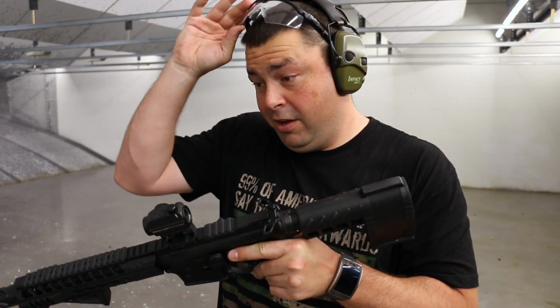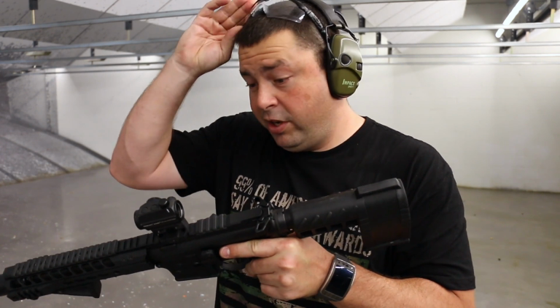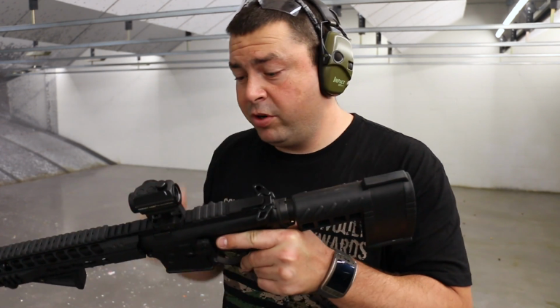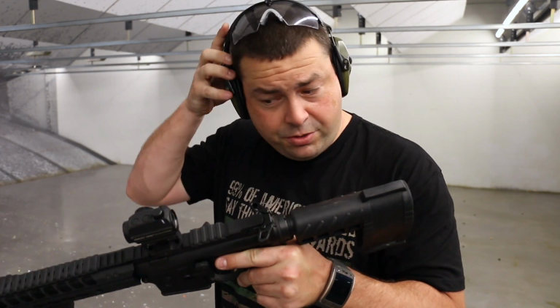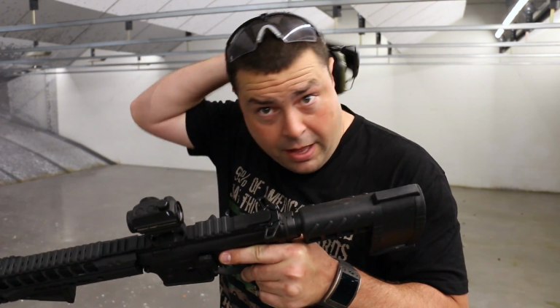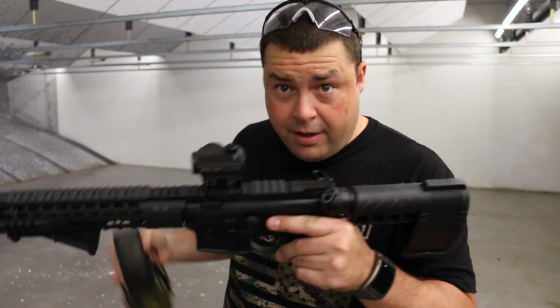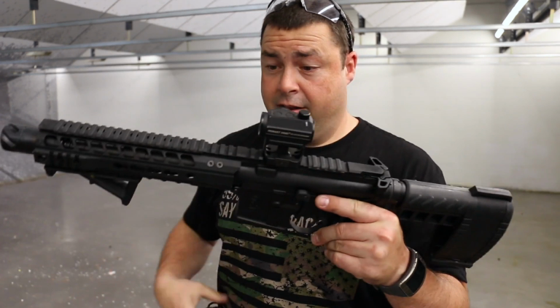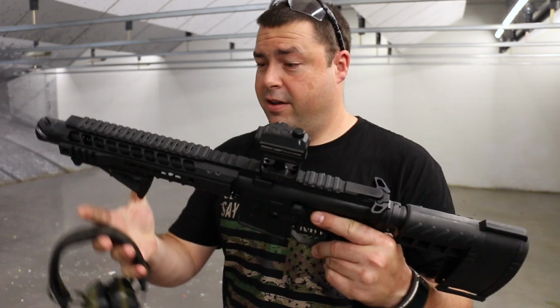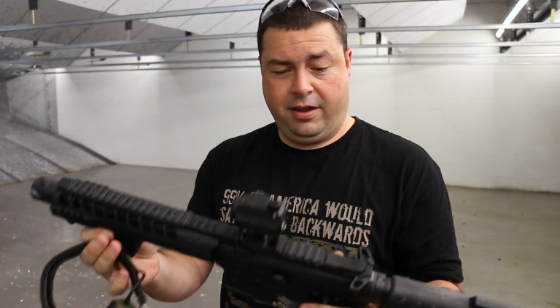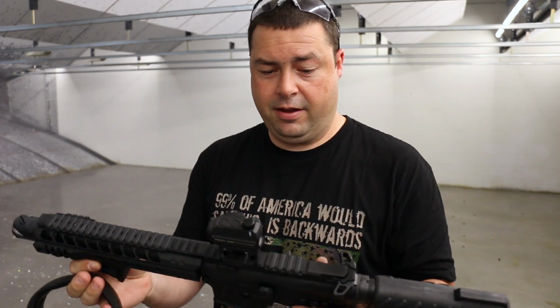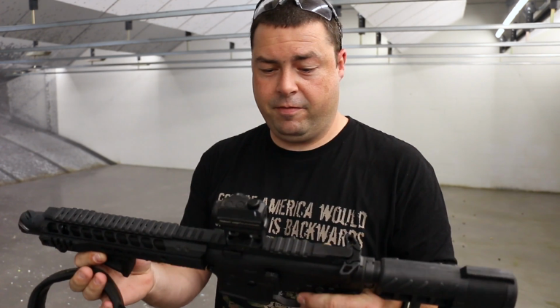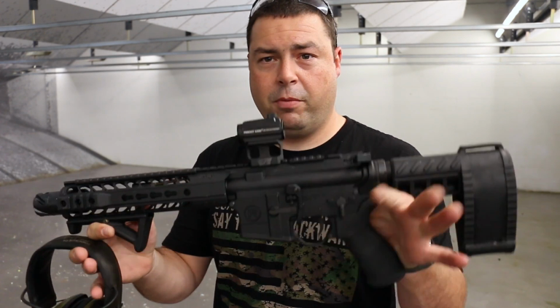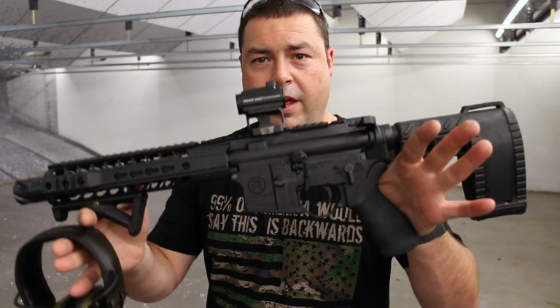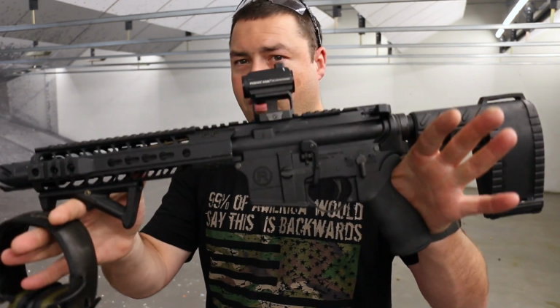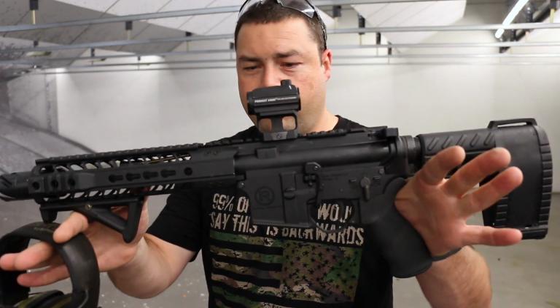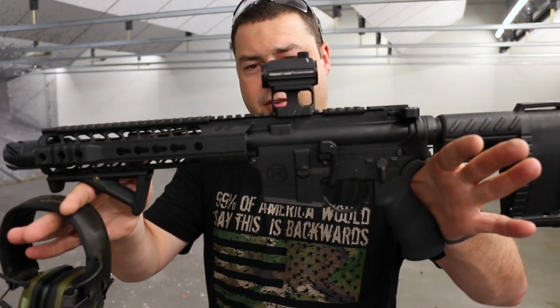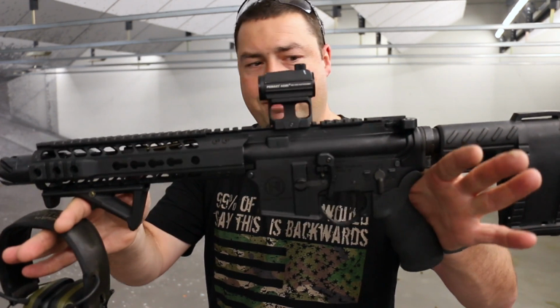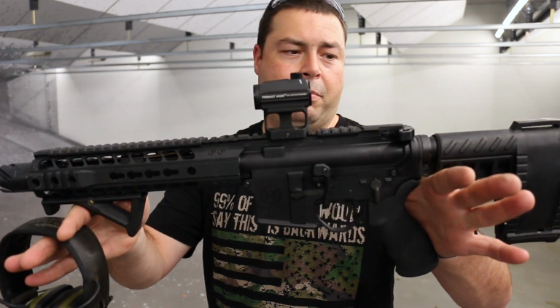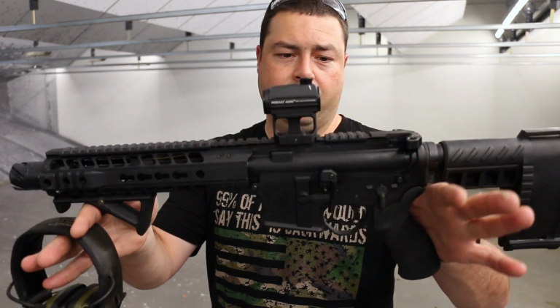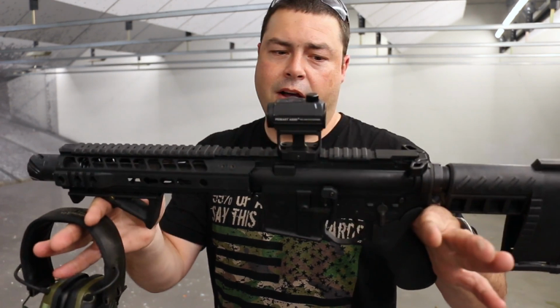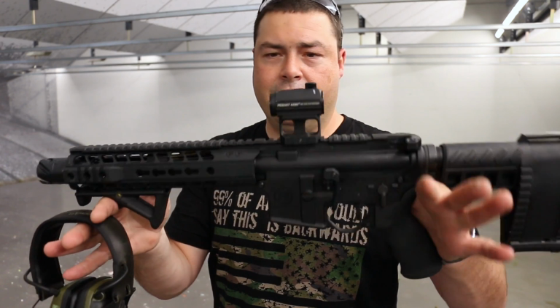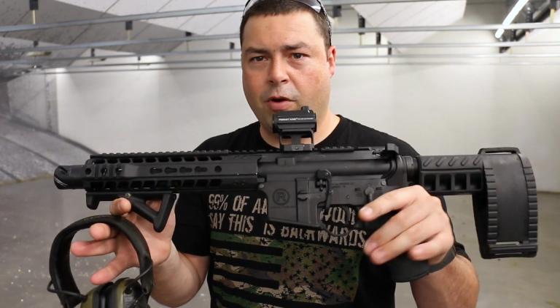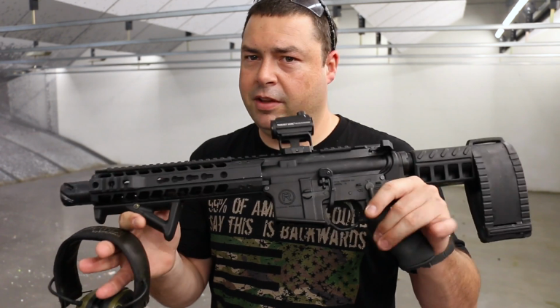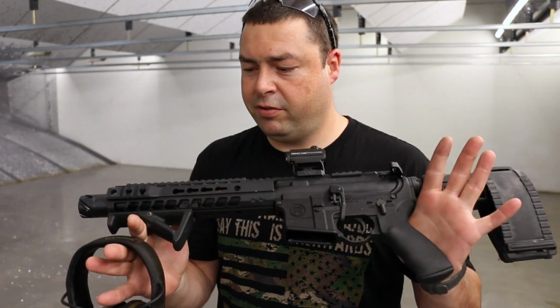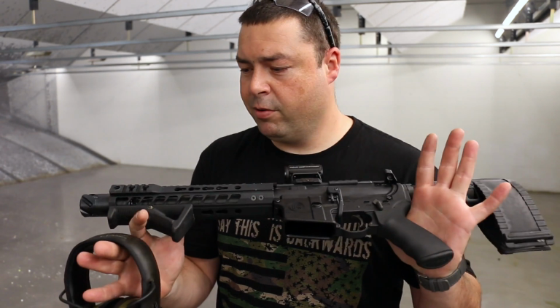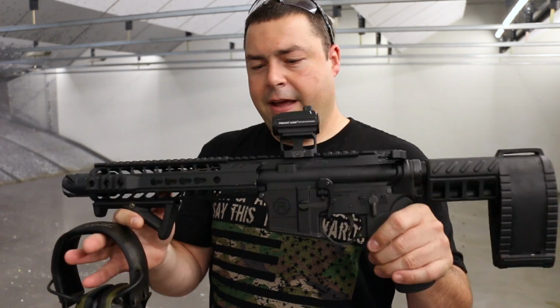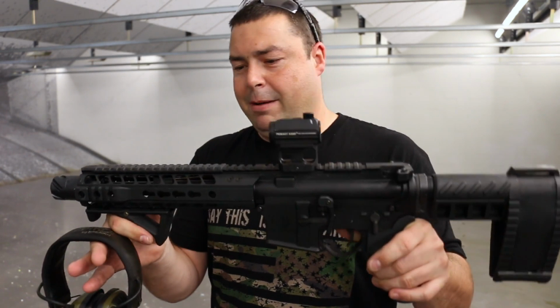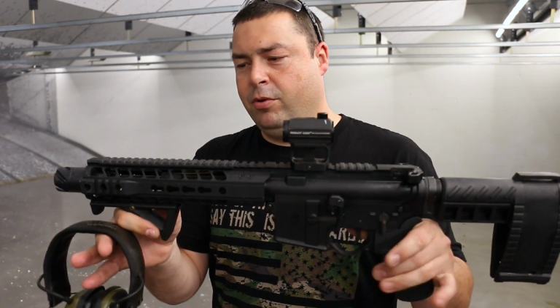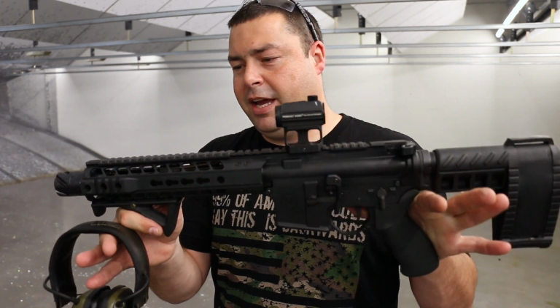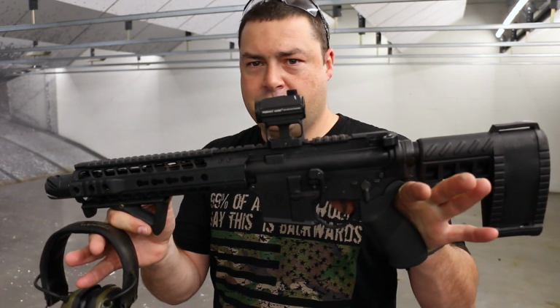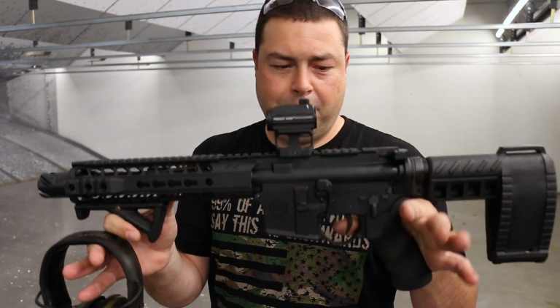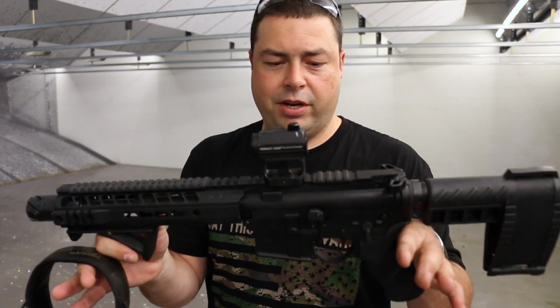It's a really comfortable gun to shoot and very well built. All the specs on this are top end compared to a lot of the other rifles in this price category. I mean, they're doing HP treated, MP treated bolt carrier groups.